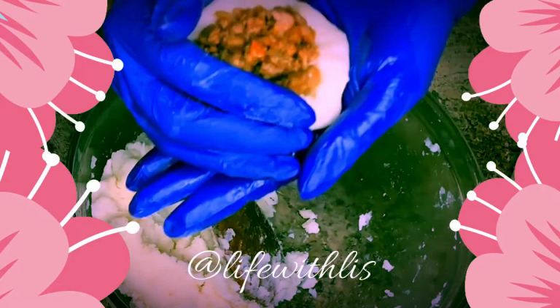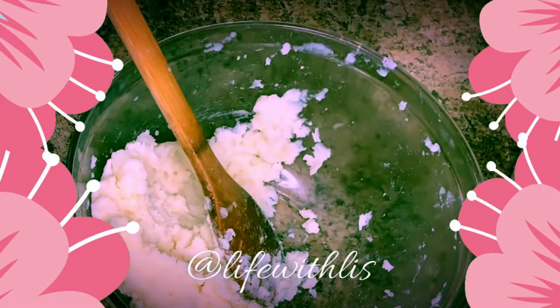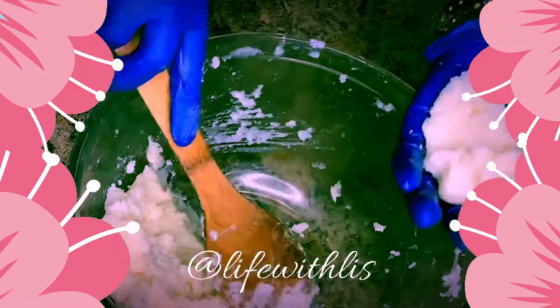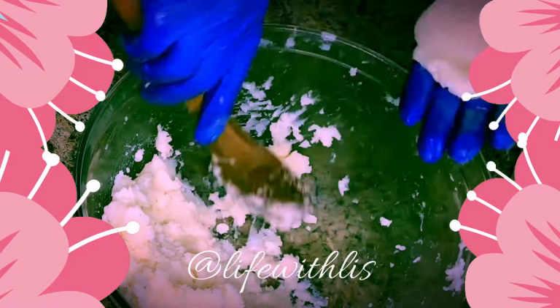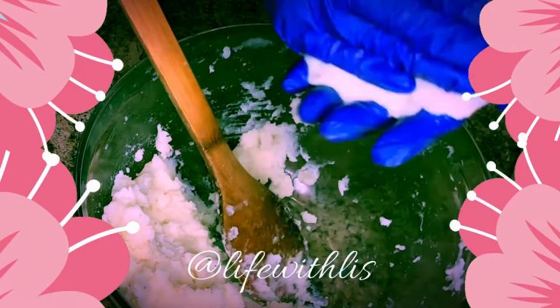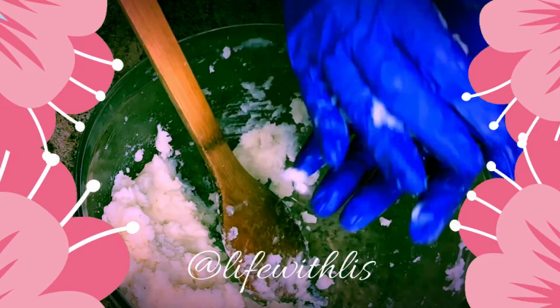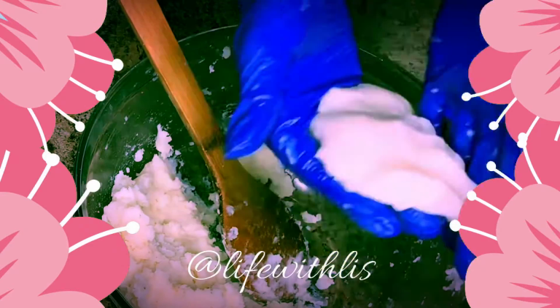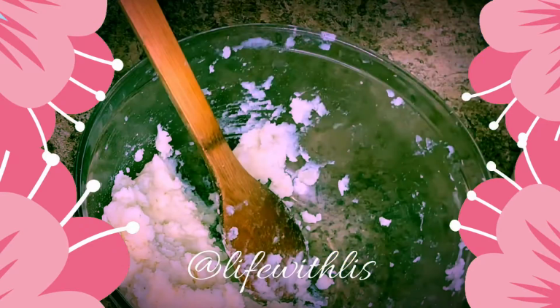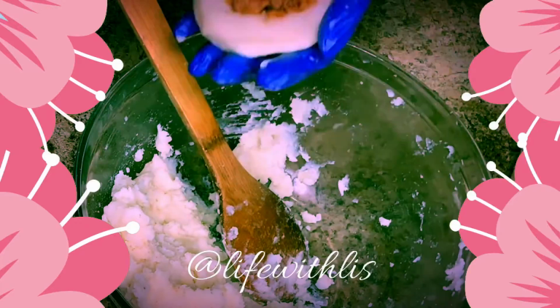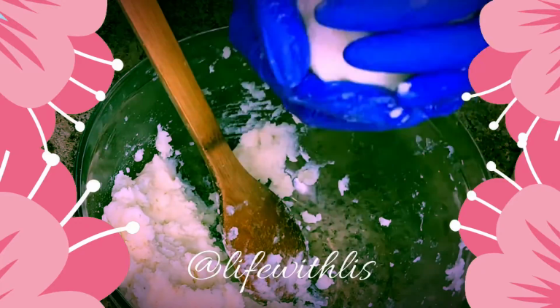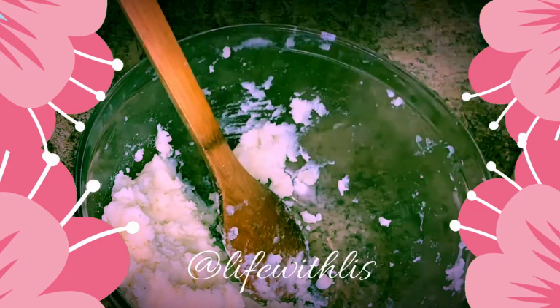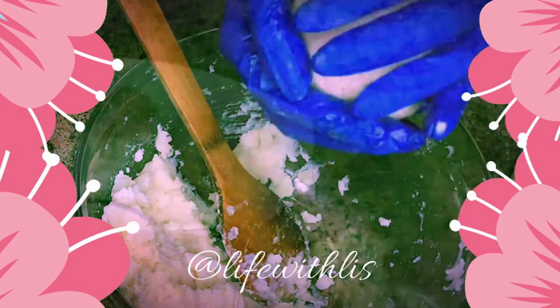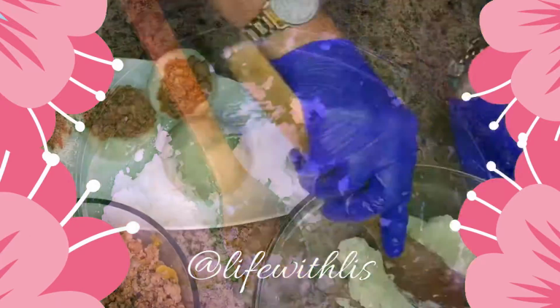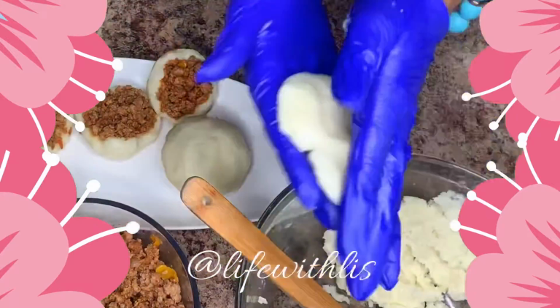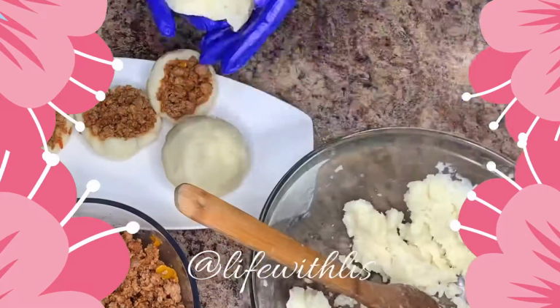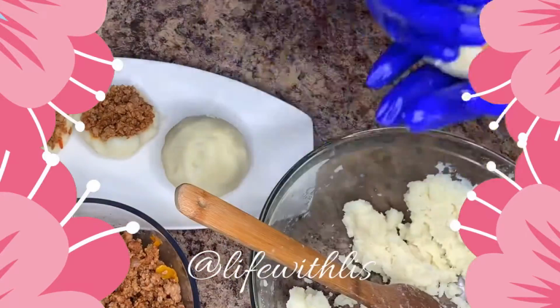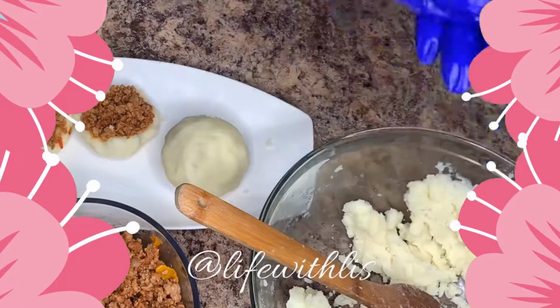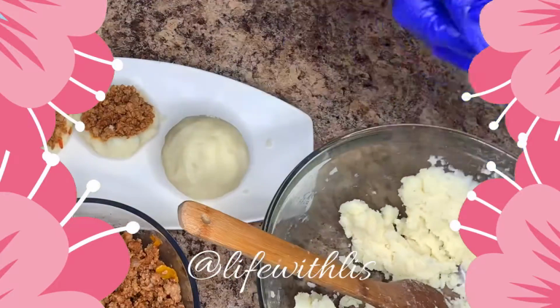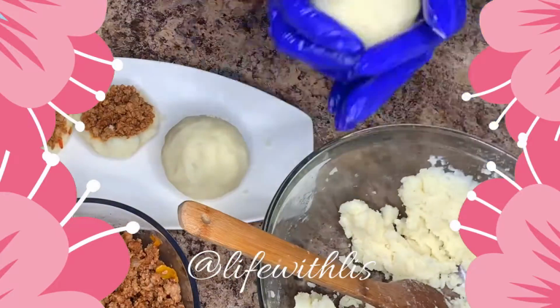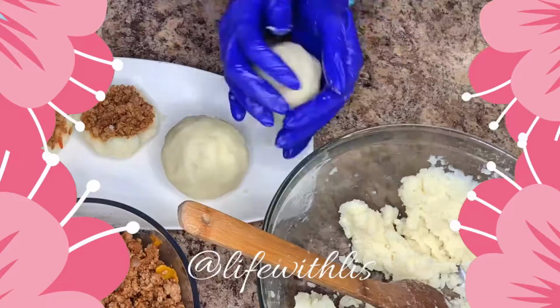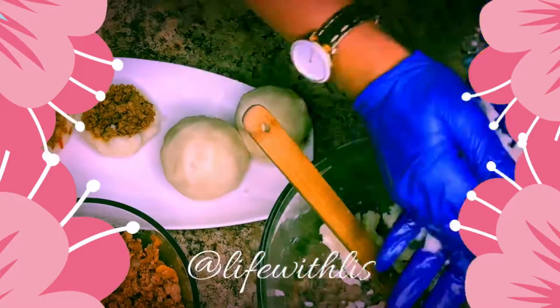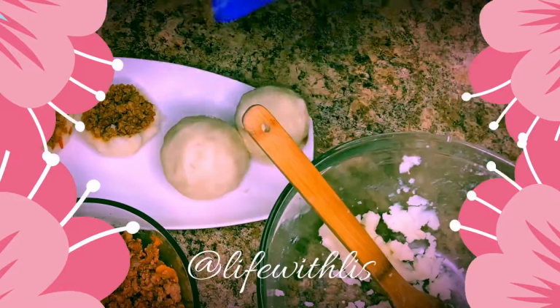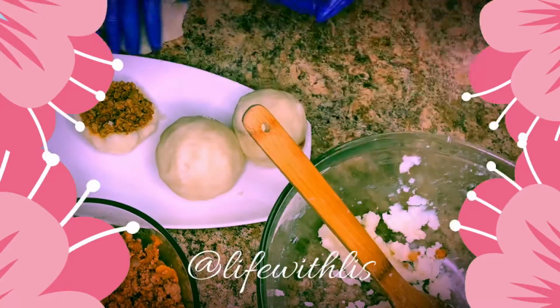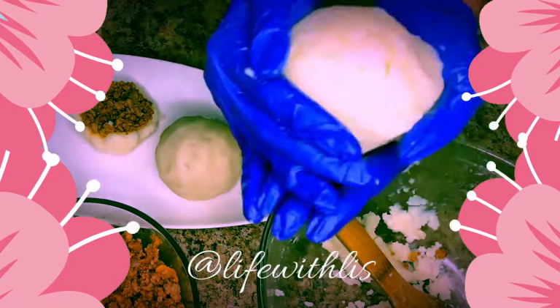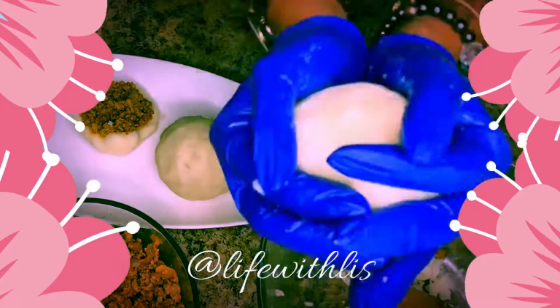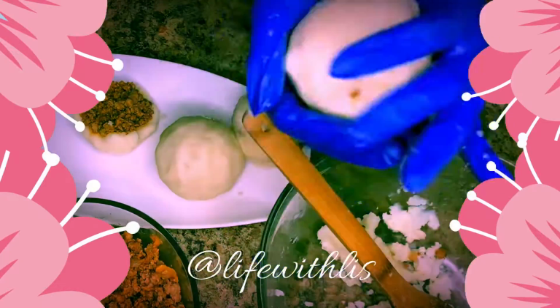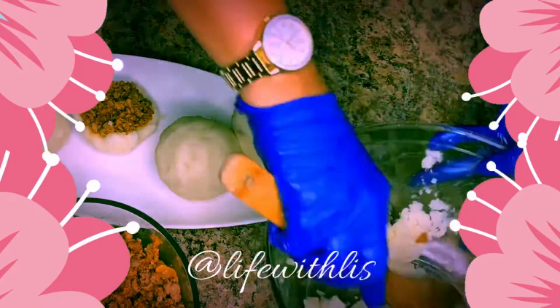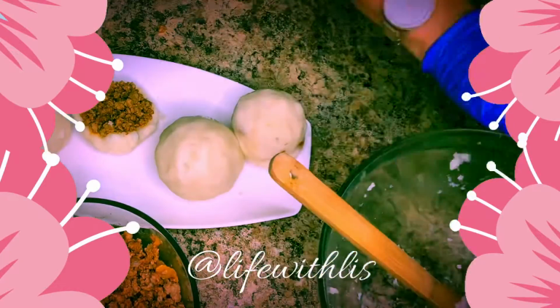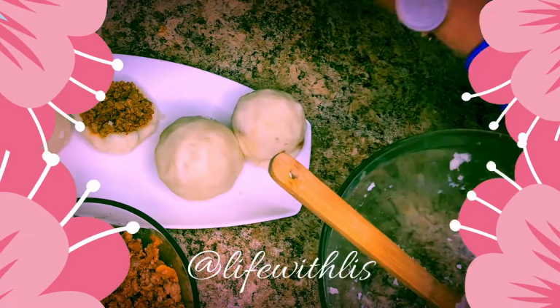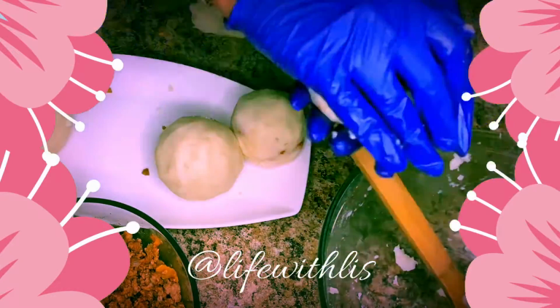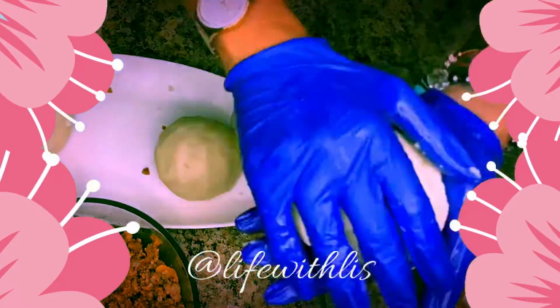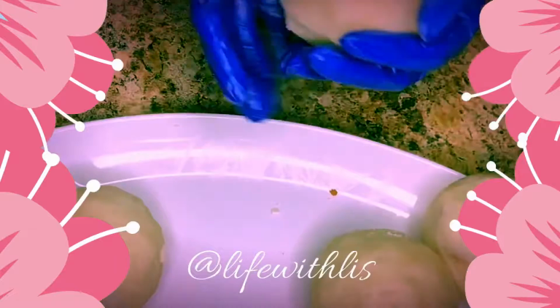Then you're going to go ahead and start making your potato balls, or stuffing your potatoes. I'm sorry about these horrible blue gloves that I'm wearing — I just don't like touching food with my hands, especially when I'm going to be breading because it can get a little messy.